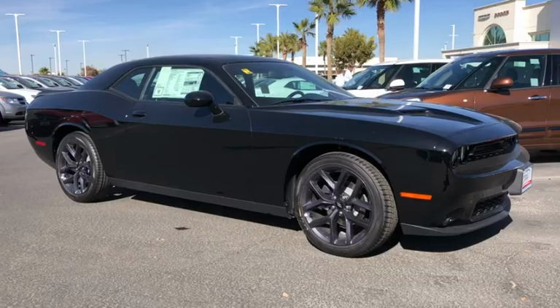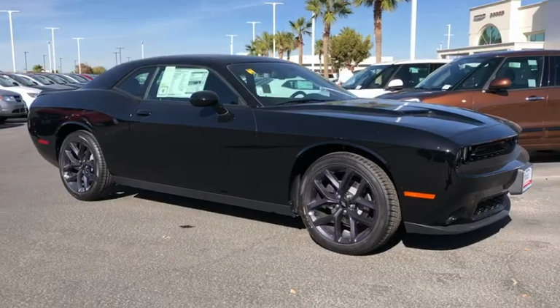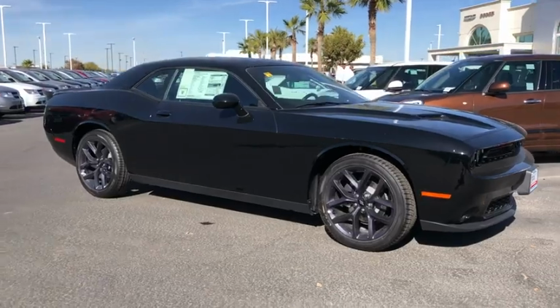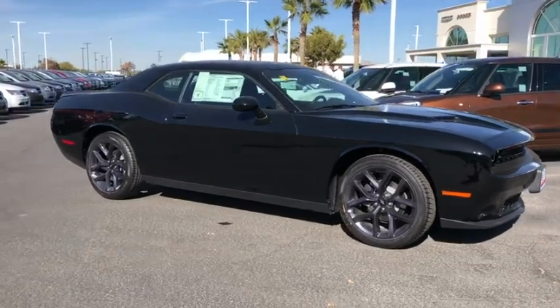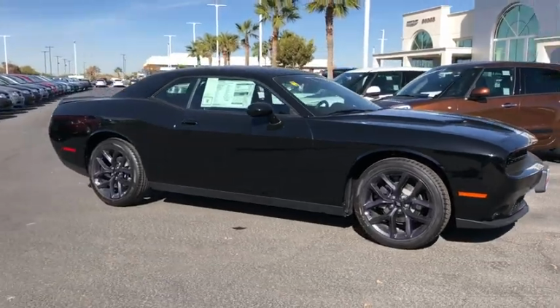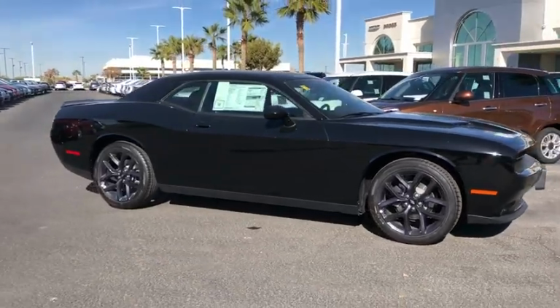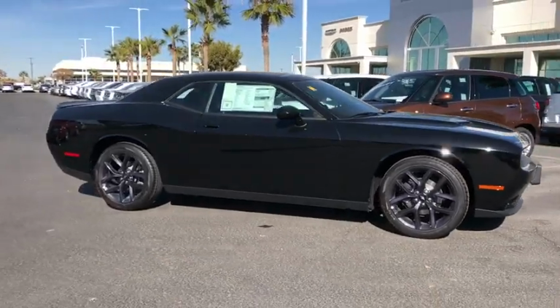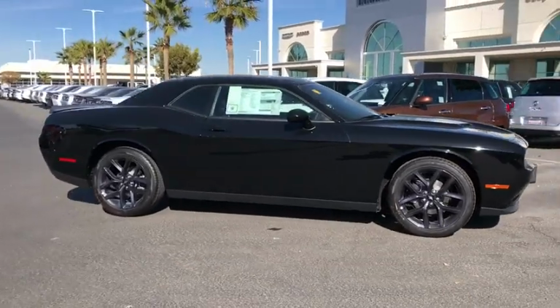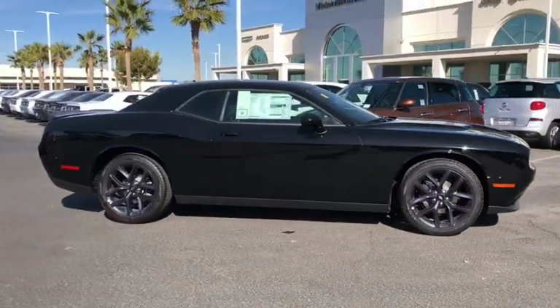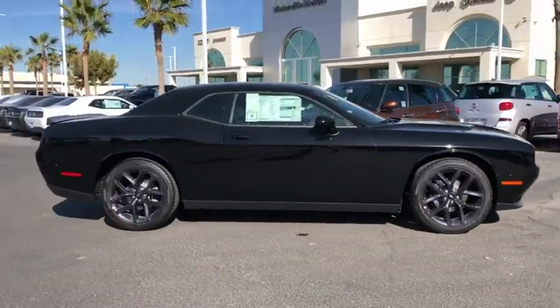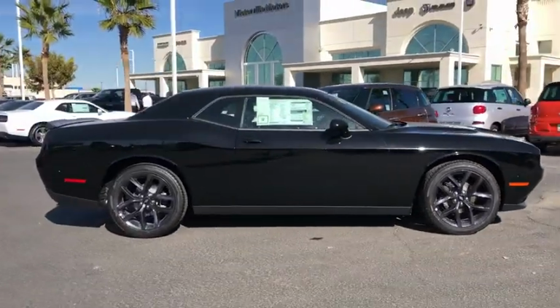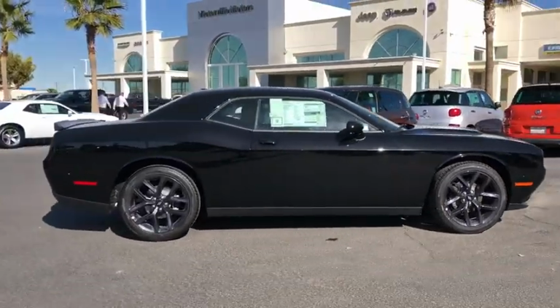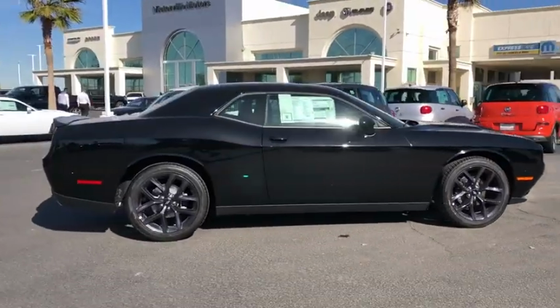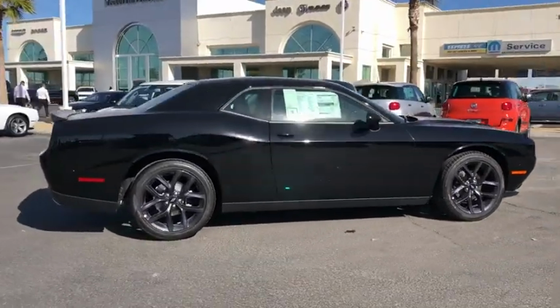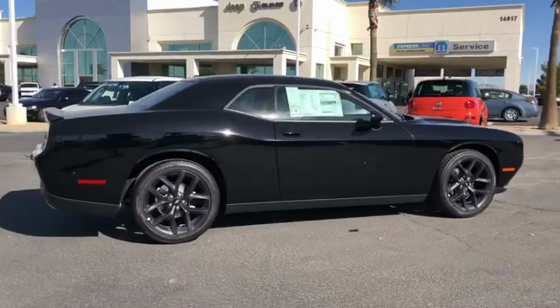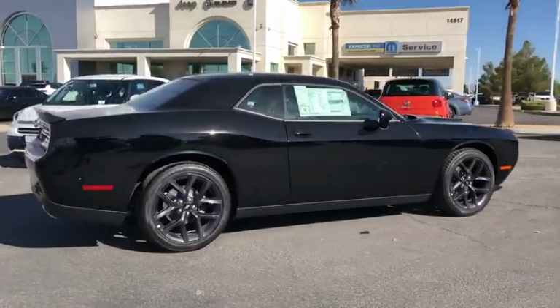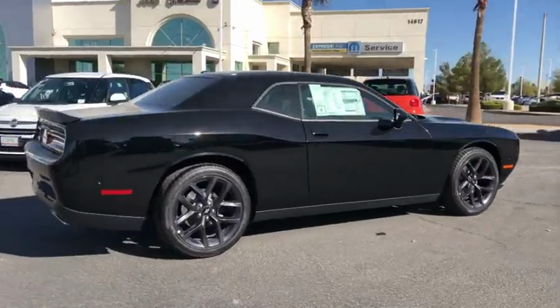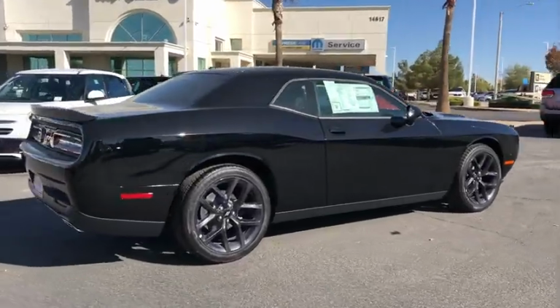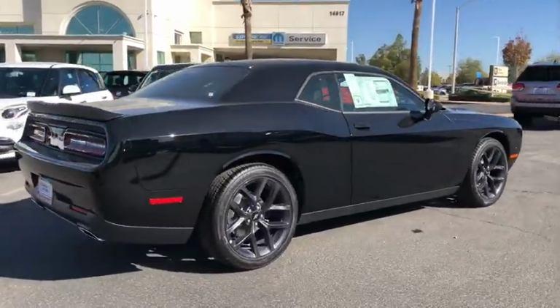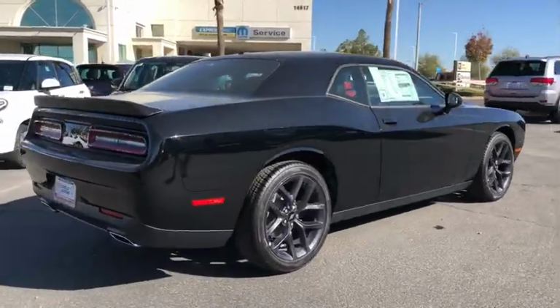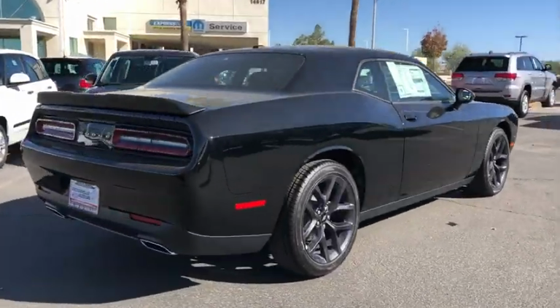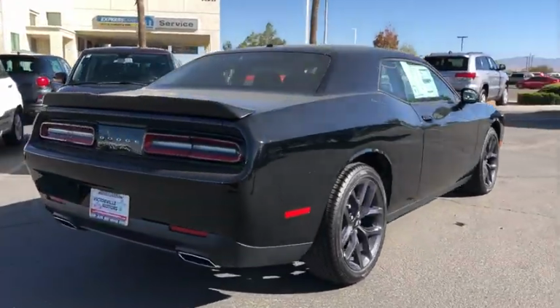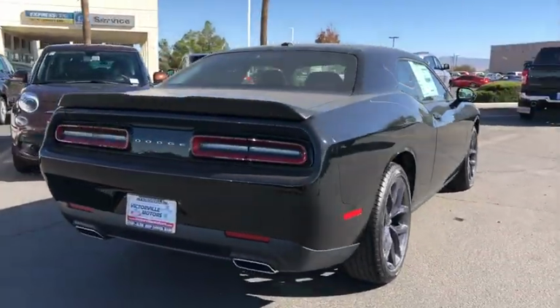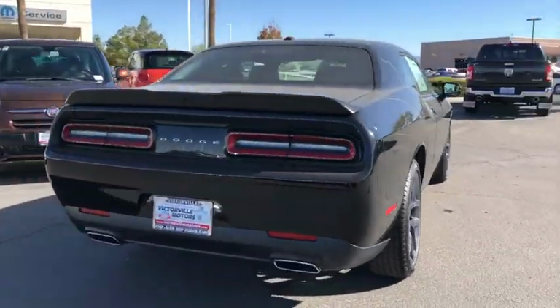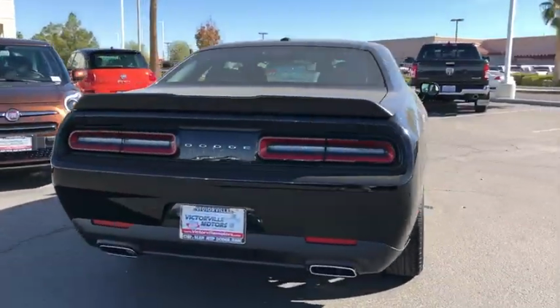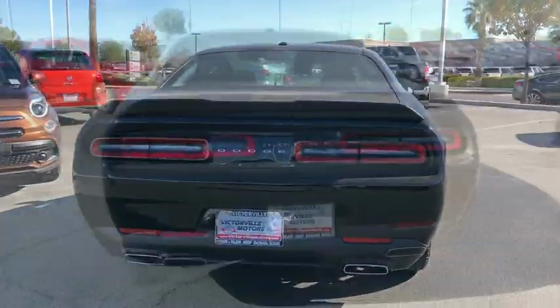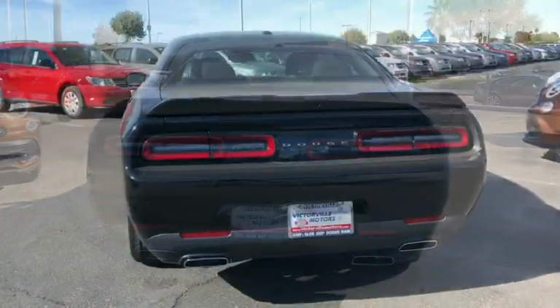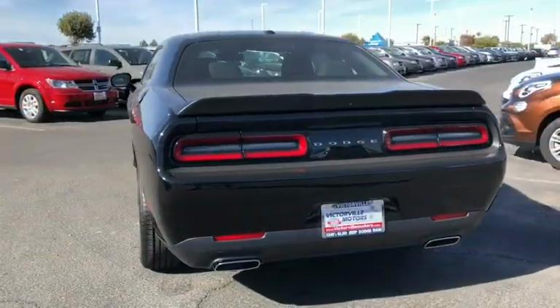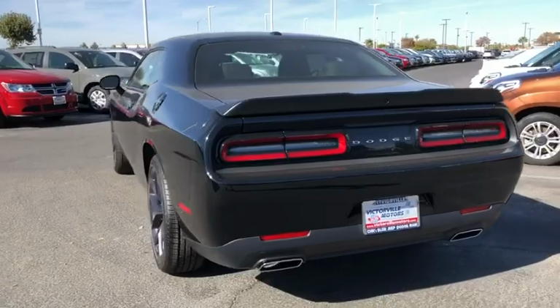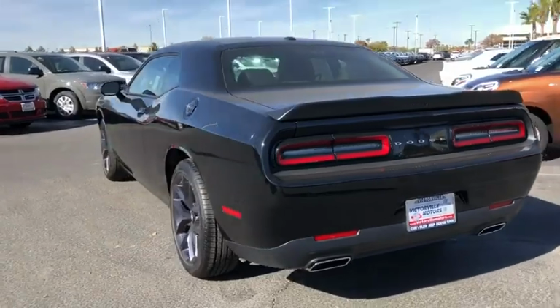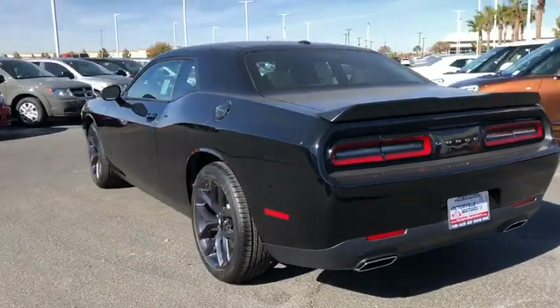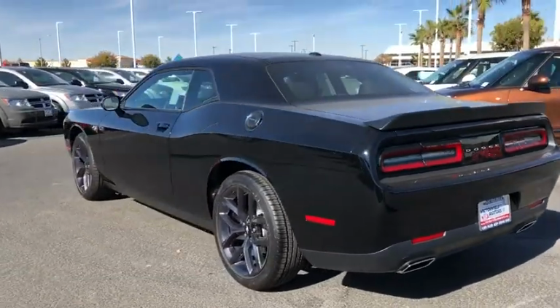Stop by and take a look at the 2019 Dodge Challenger. Rated most appealing mid-sized sport car by J.D. Power & Associates, the Dodge Challenger delivers on style and performance.